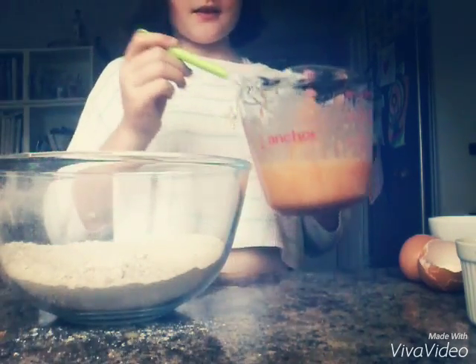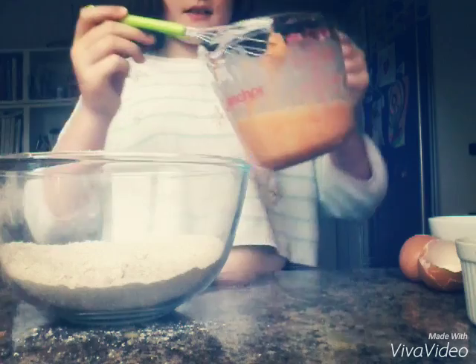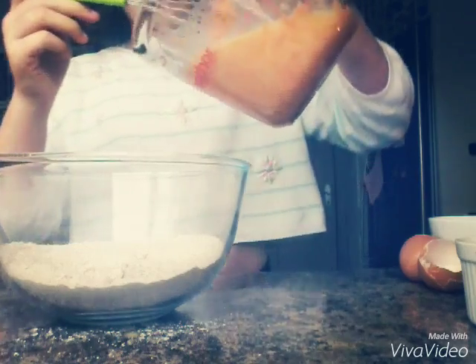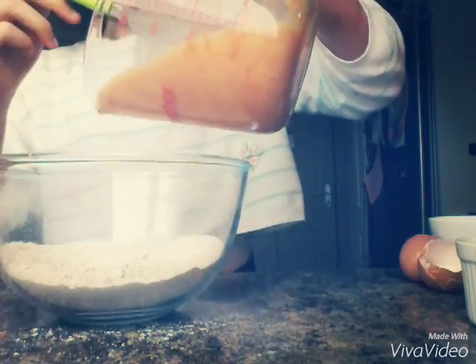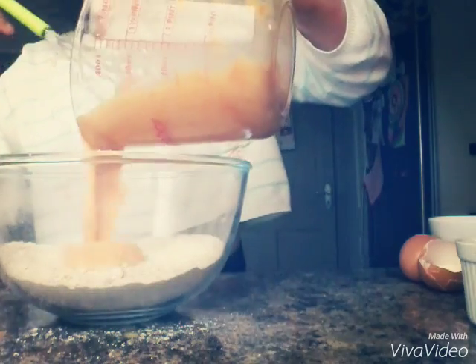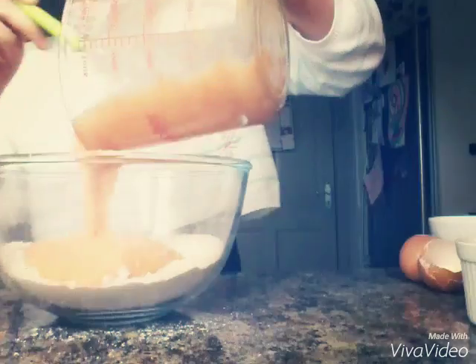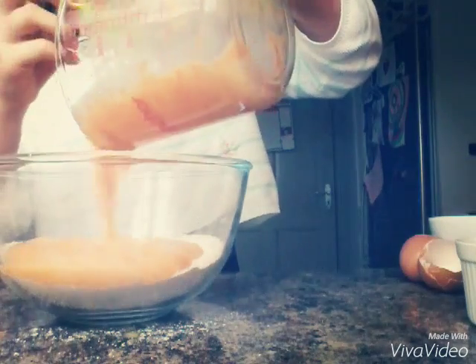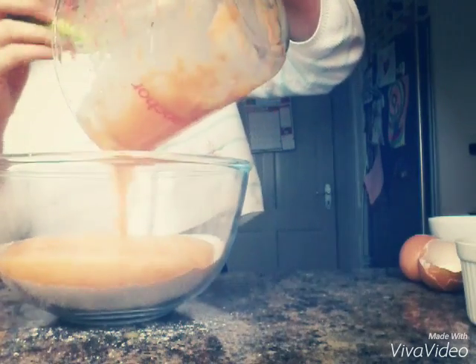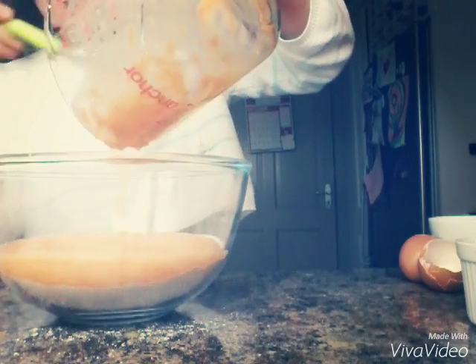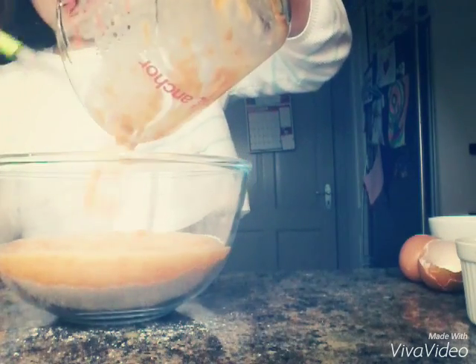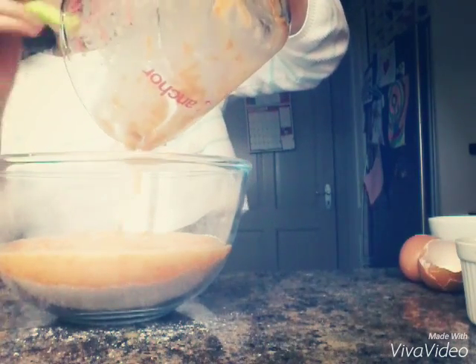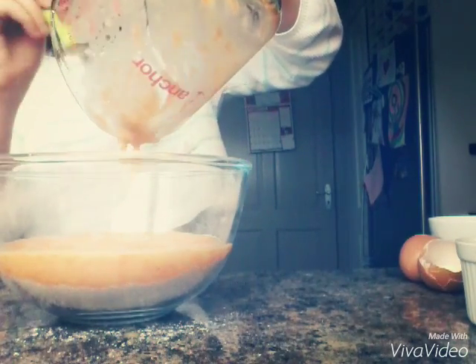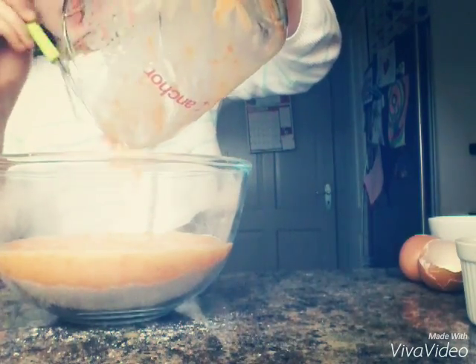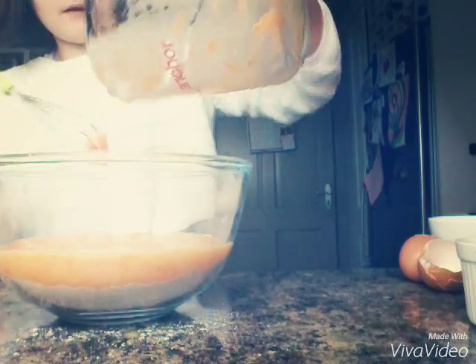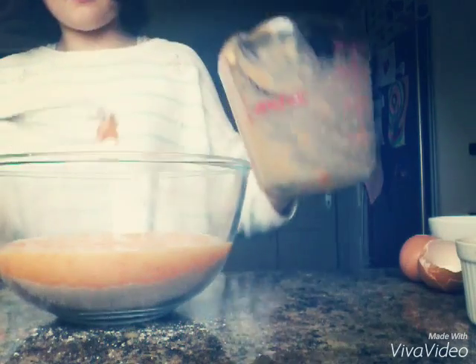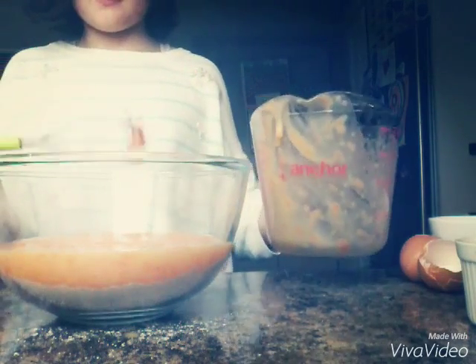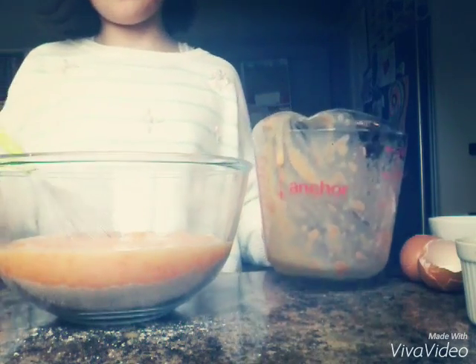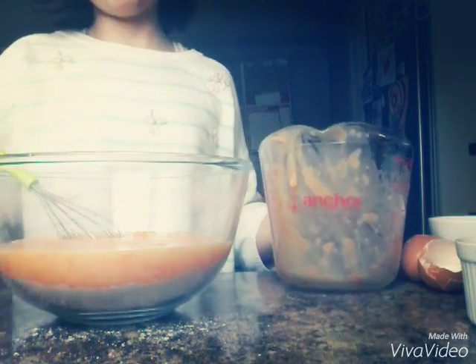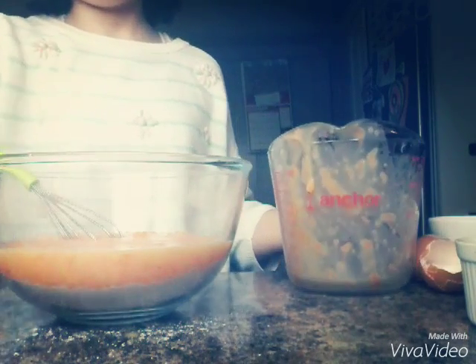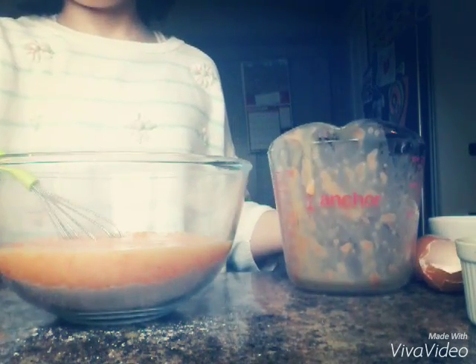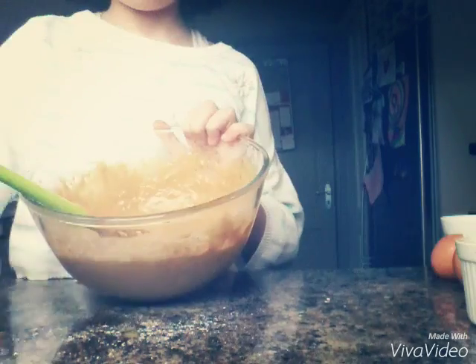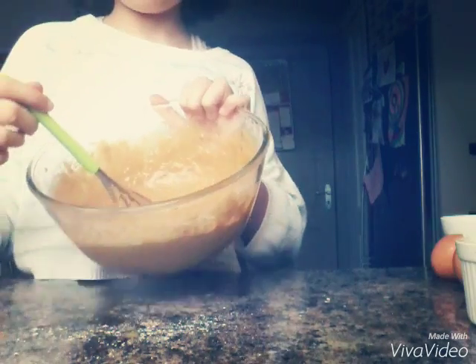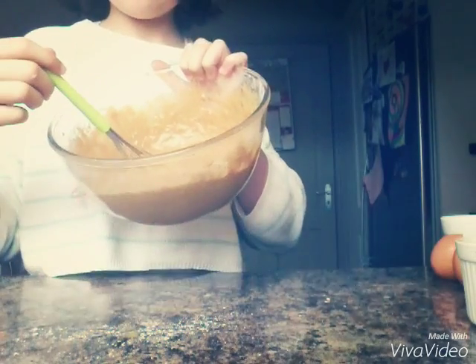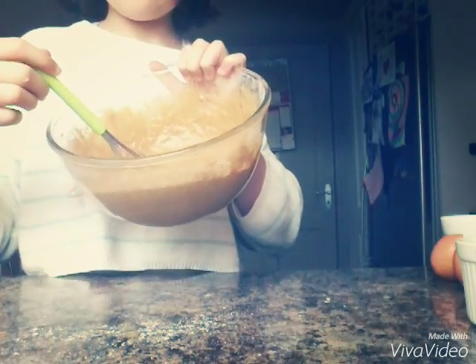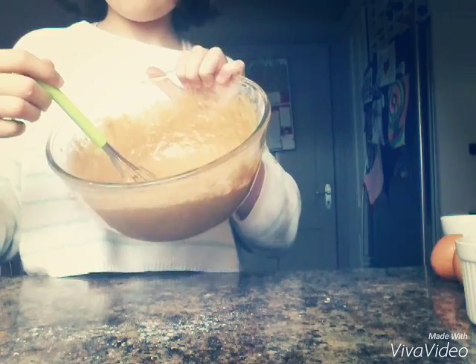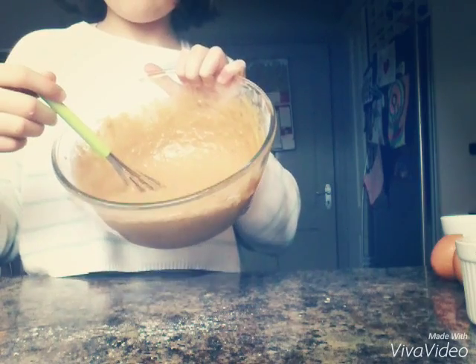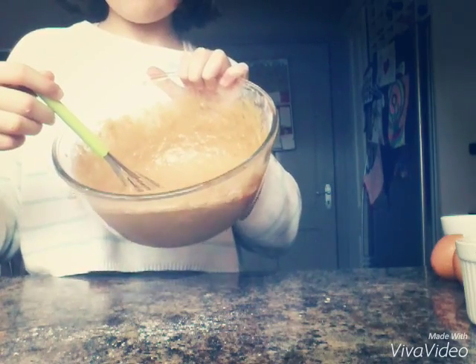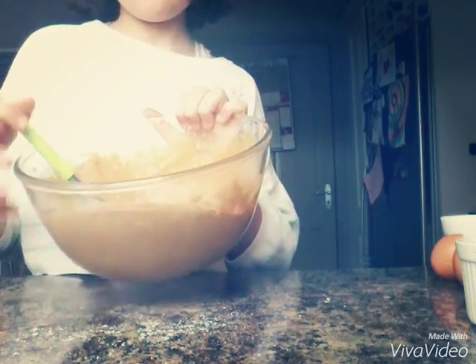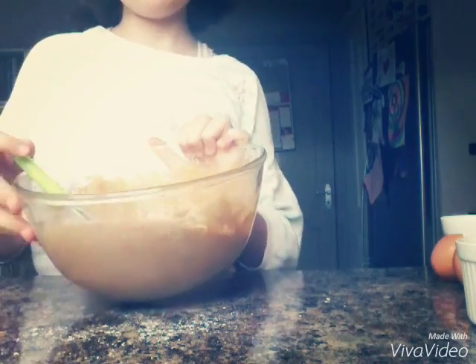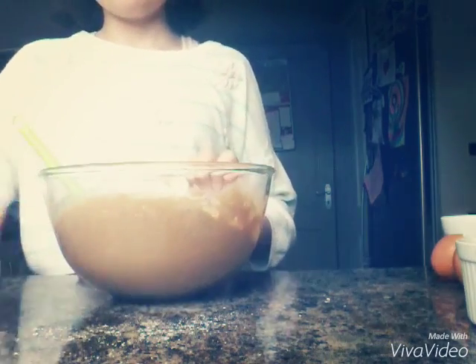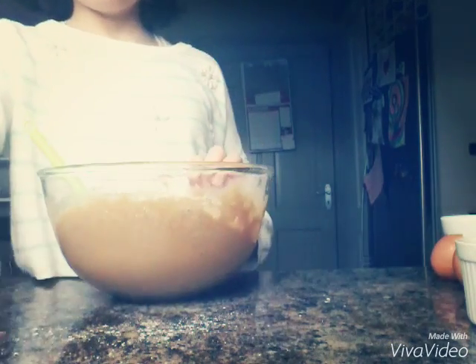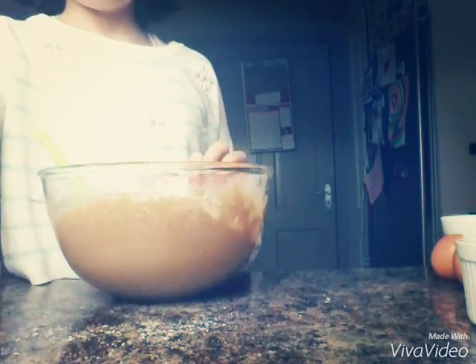Now add your wet mix into your dry mix, and then give that a mix as well. Now your batter is done, and it should look something like this.